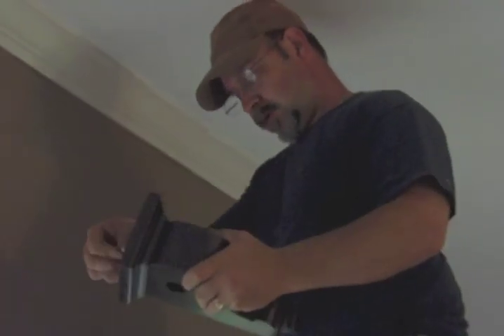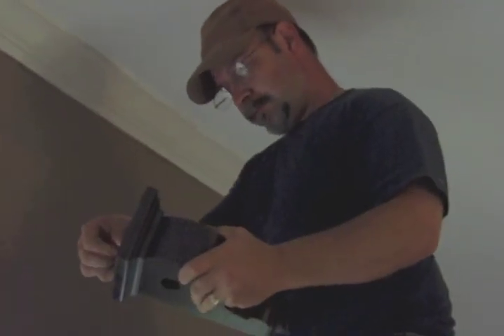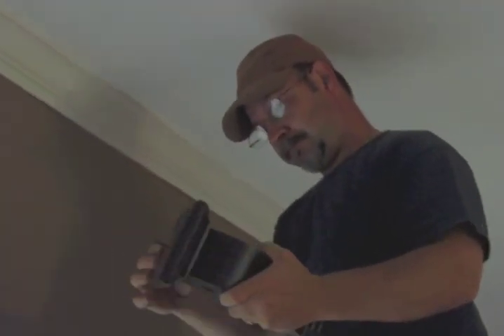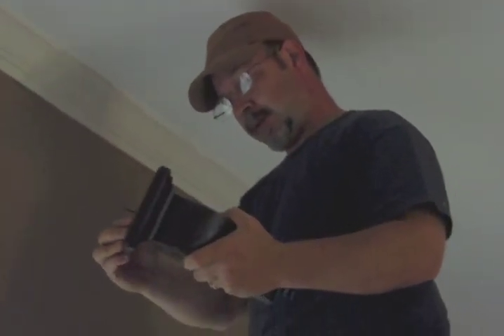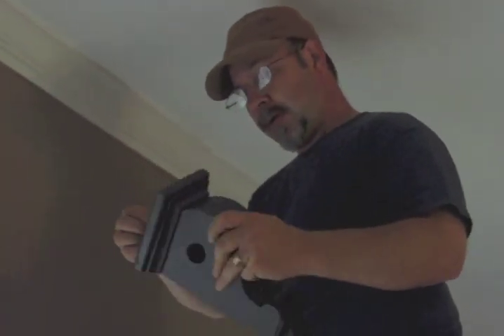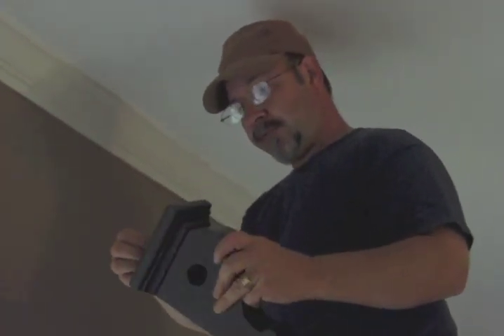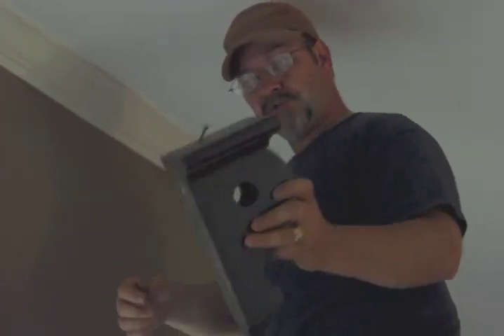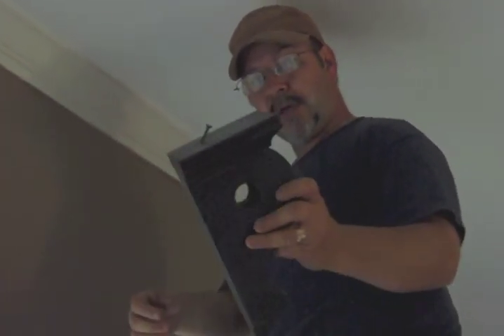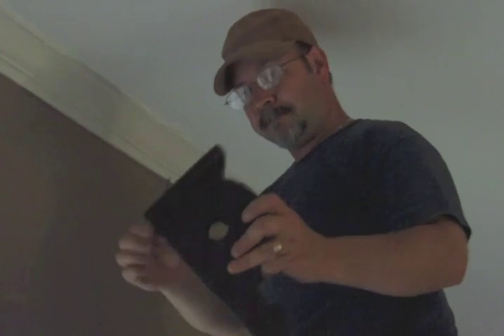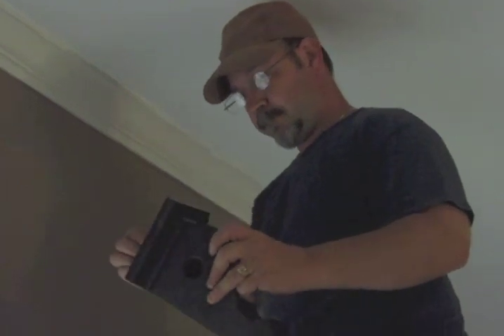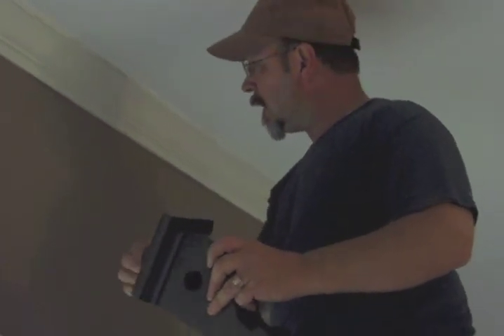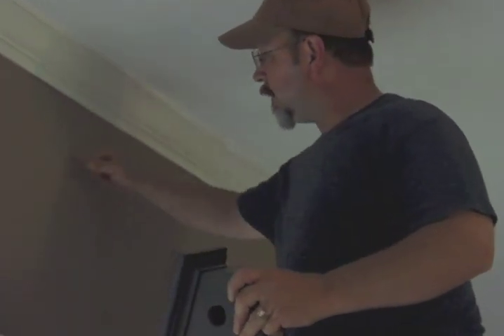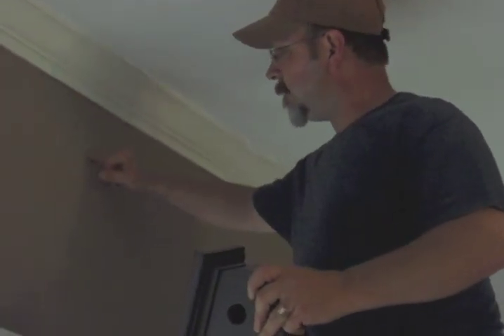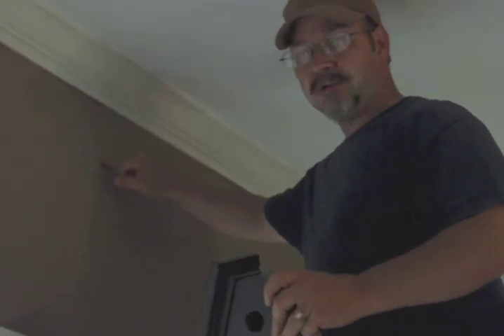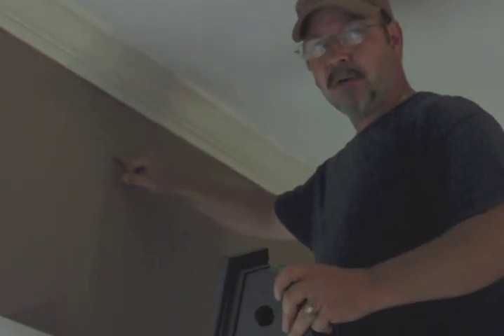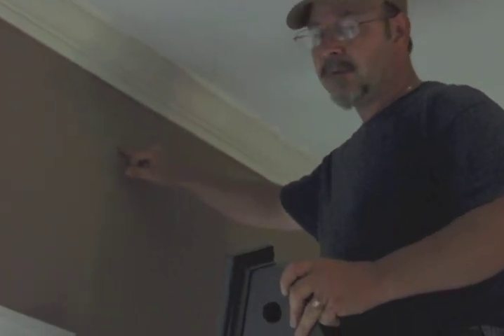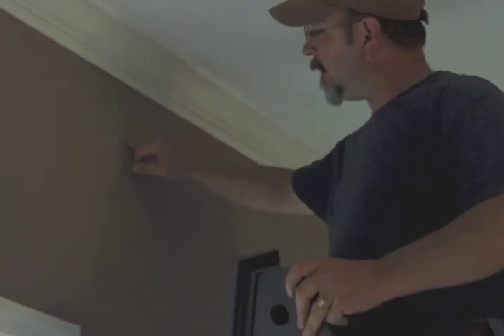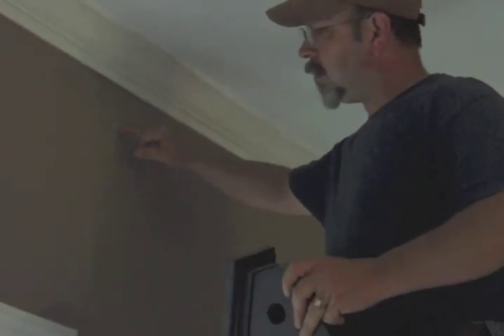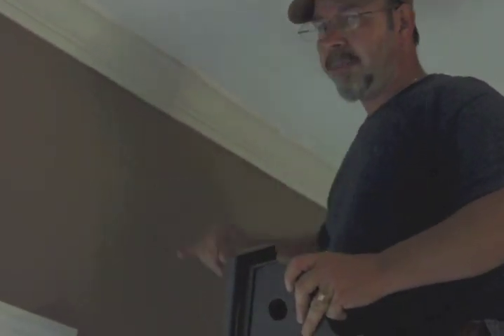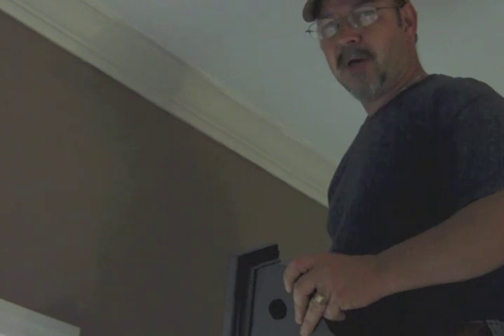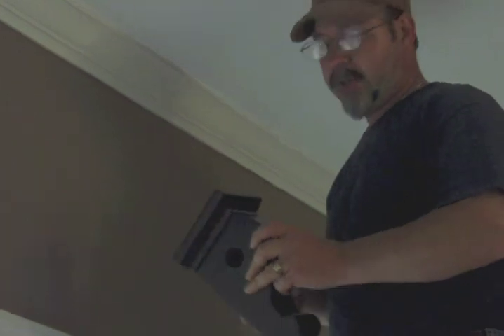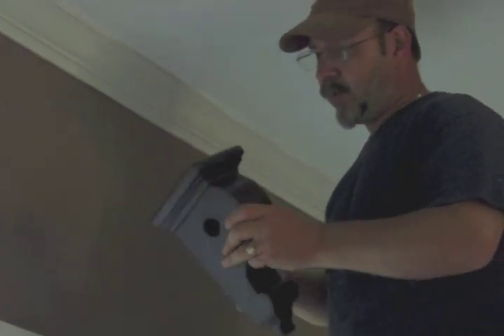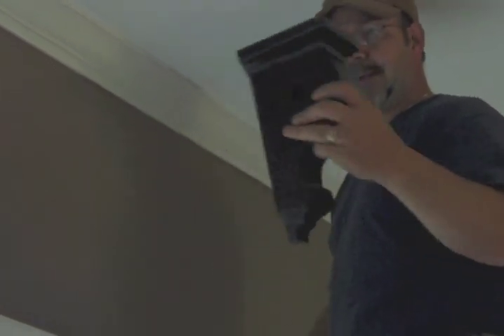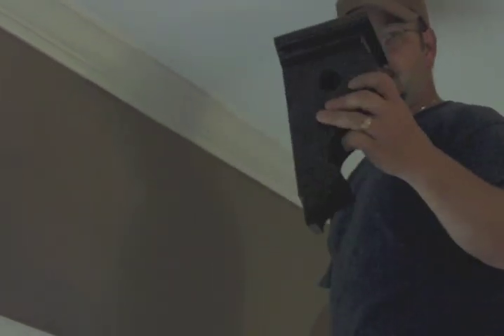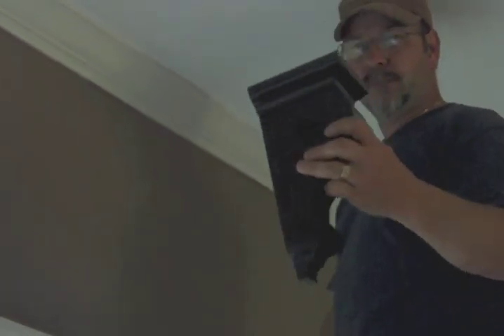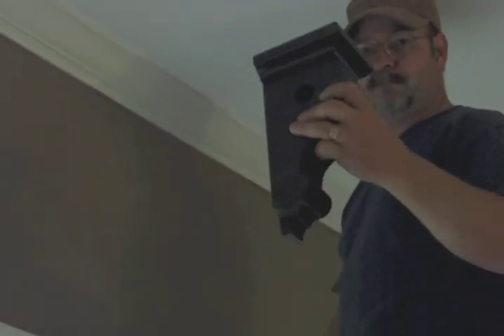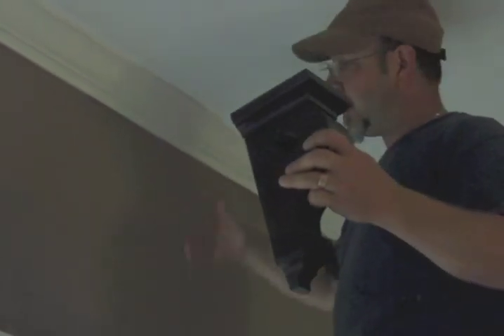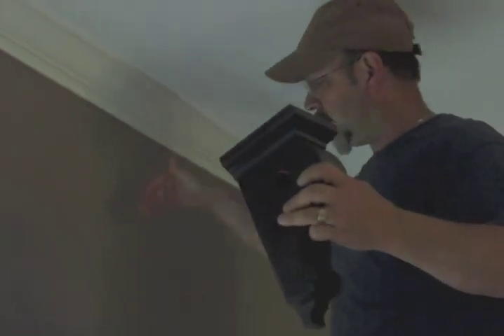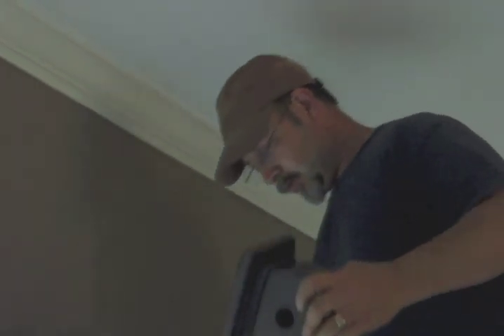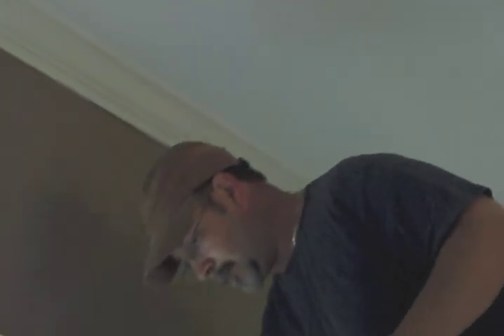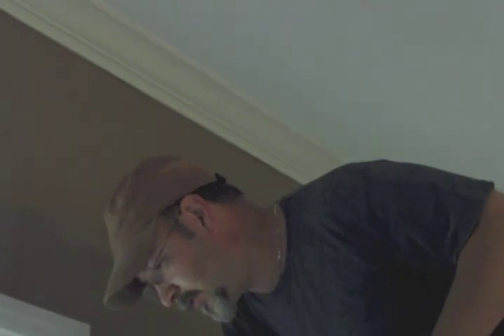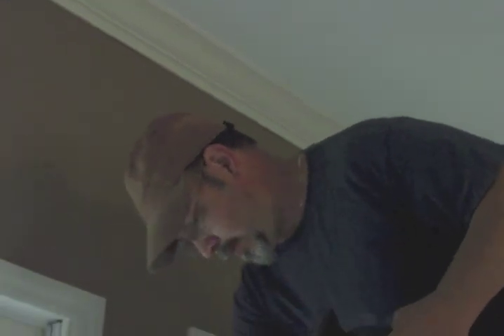I put my three-inch screw in there and I'm going to set it up on my lines right here. I'm actually going to hold it a little bit above my line because I know when I tighten it up it's going to pull it down a little bit.